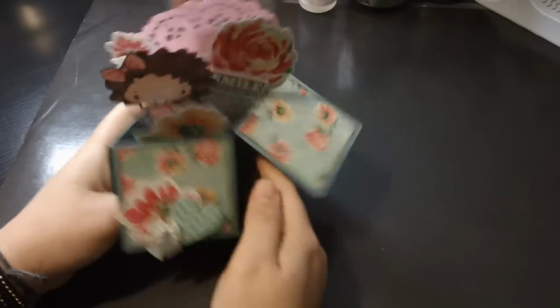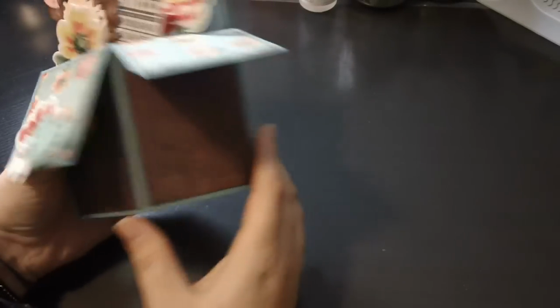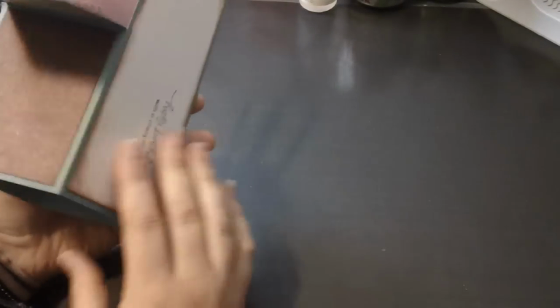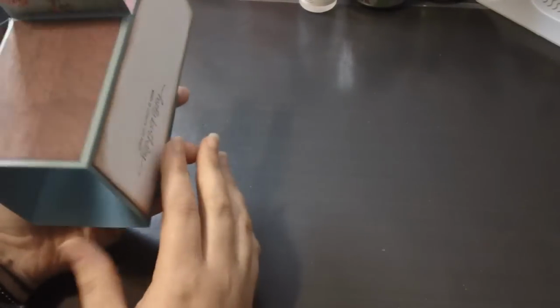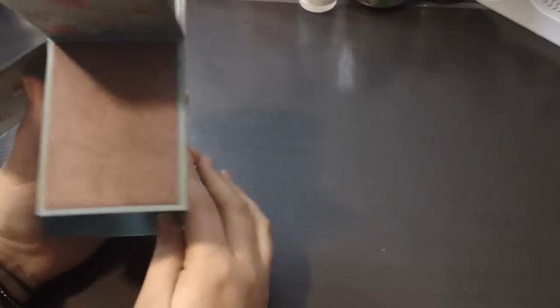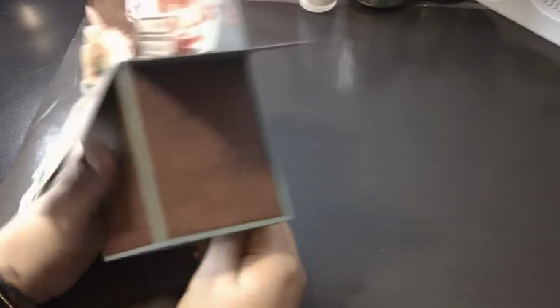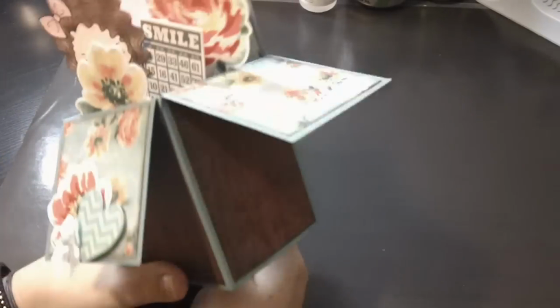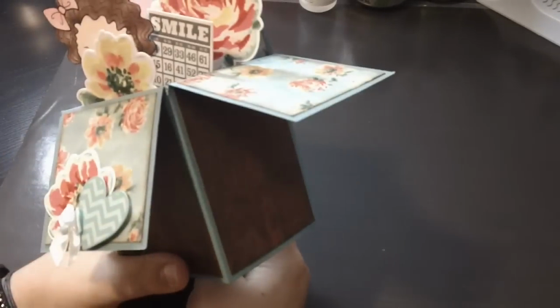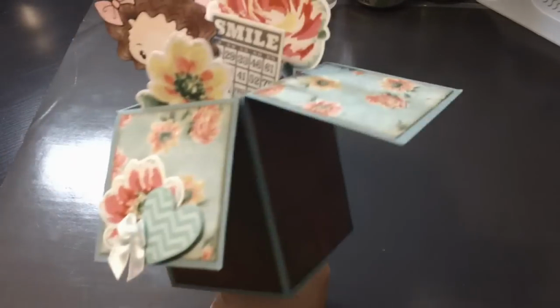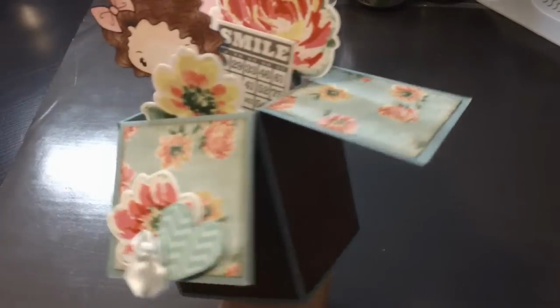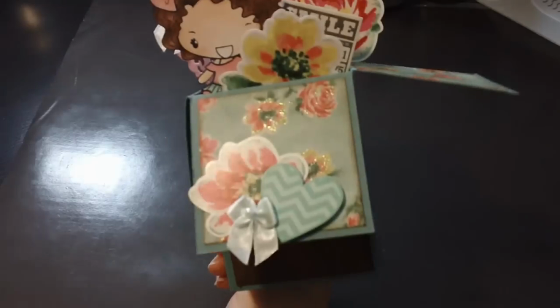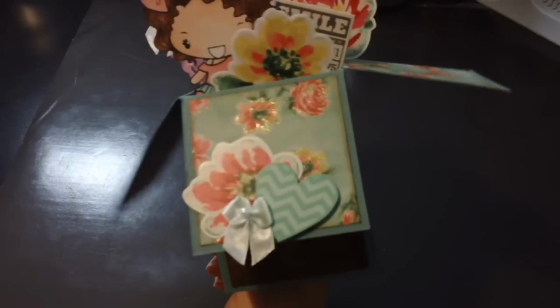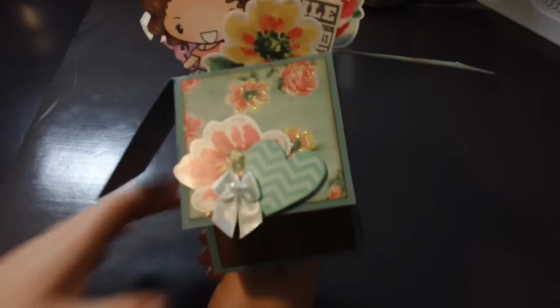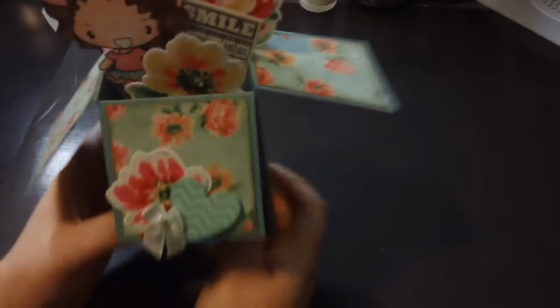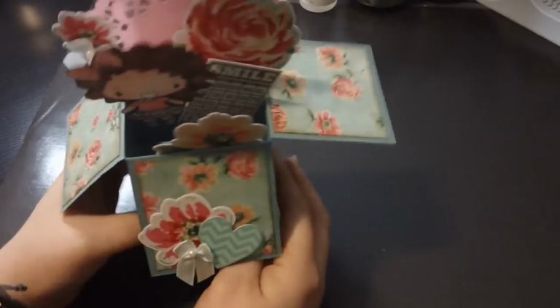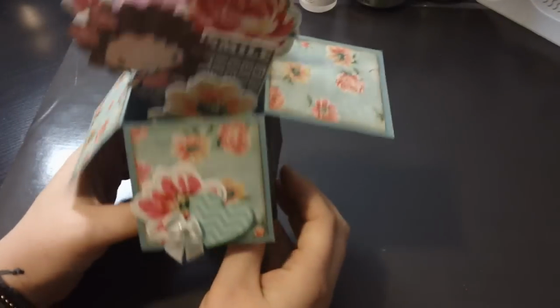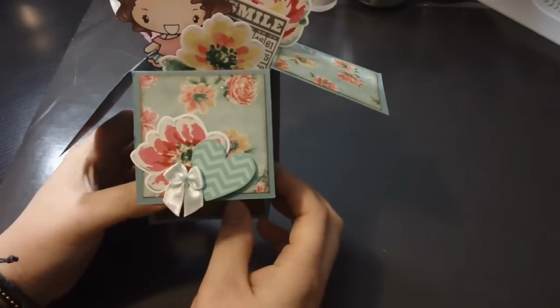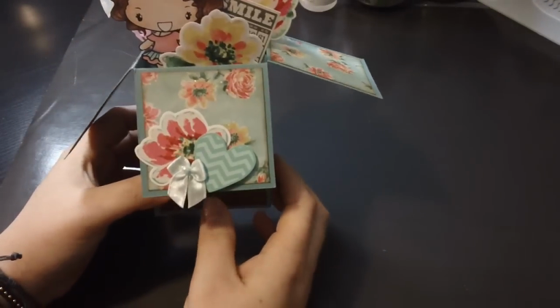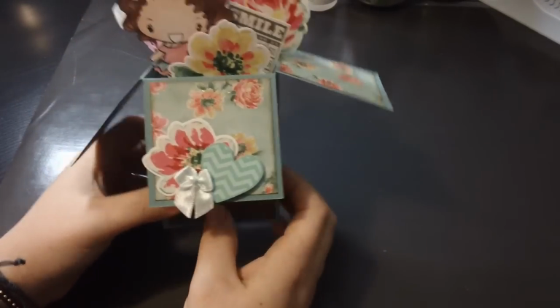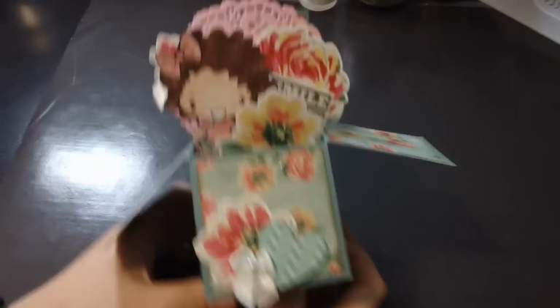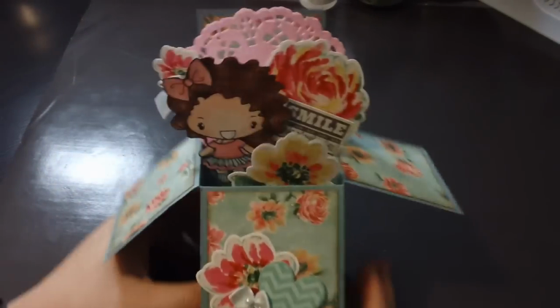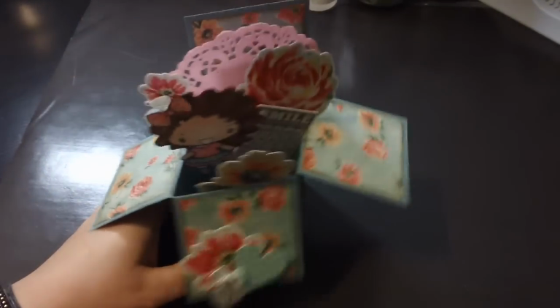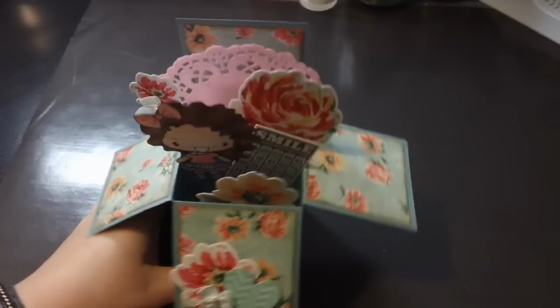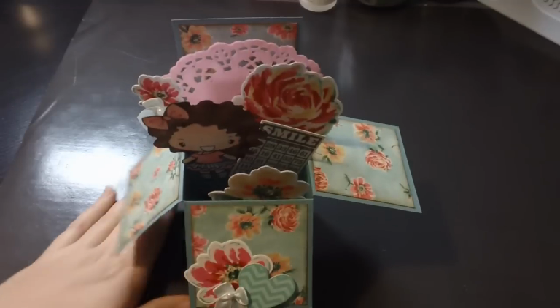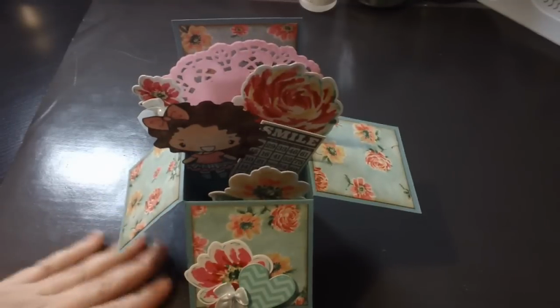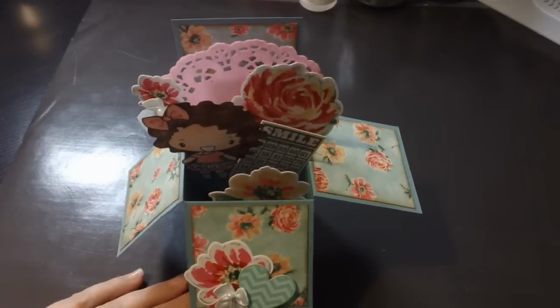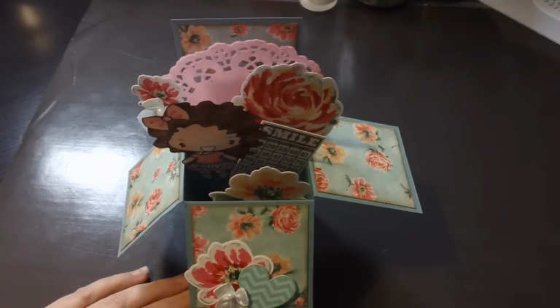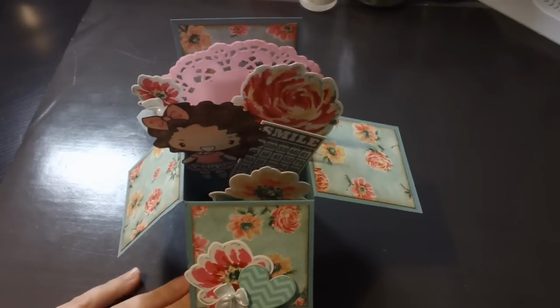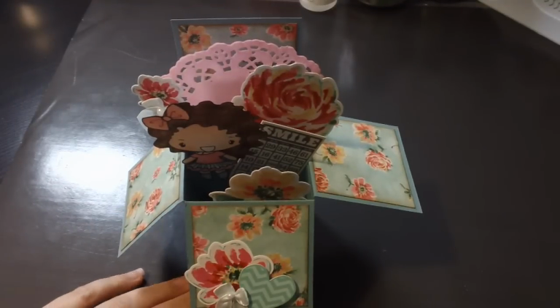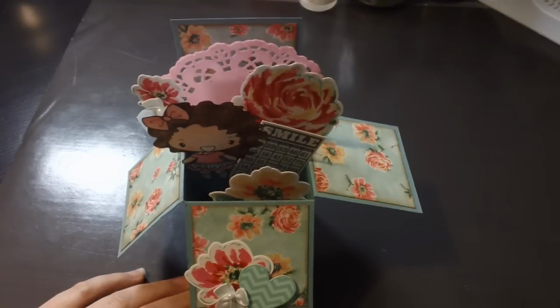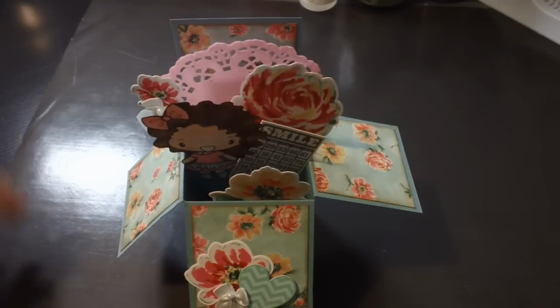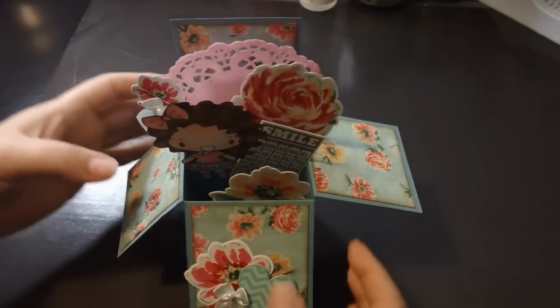They have one on there called Pop-Up Box Card. It's pretty easy — just an 8.5x12 sheet of paper that's all scored up and trimmed. Once you get it all put together and embellished, it's a little pop-up box.